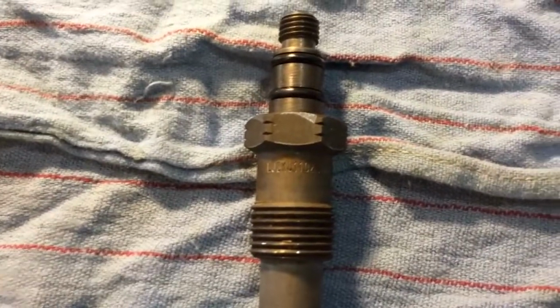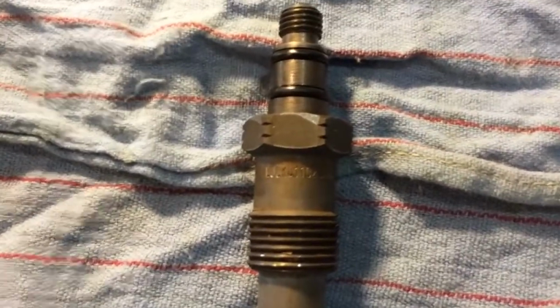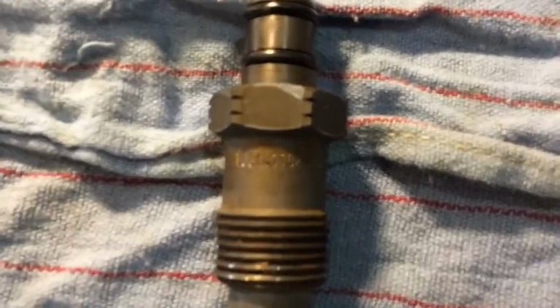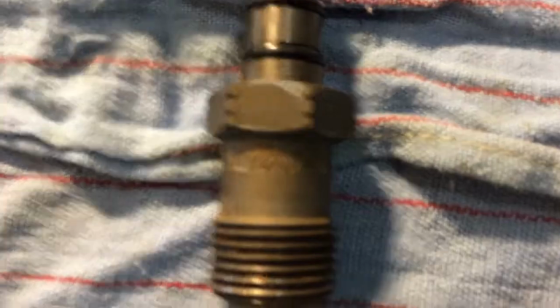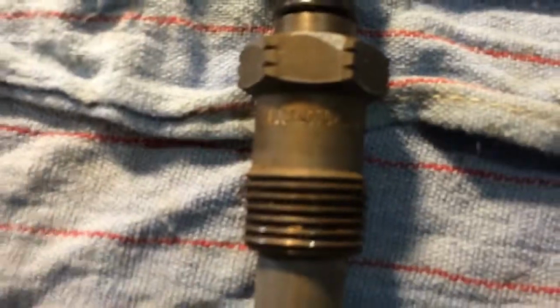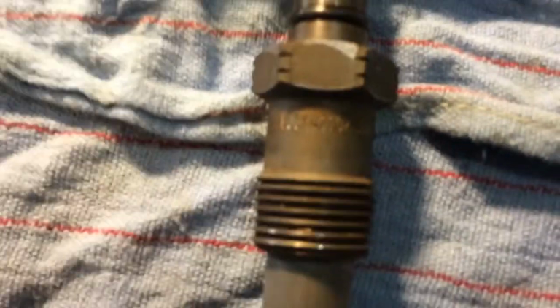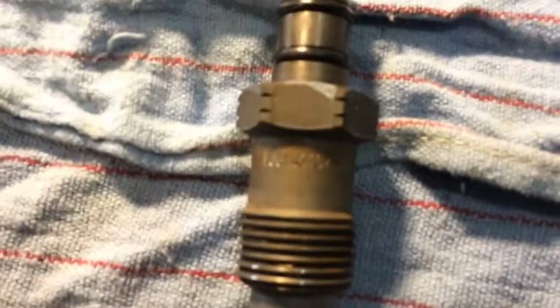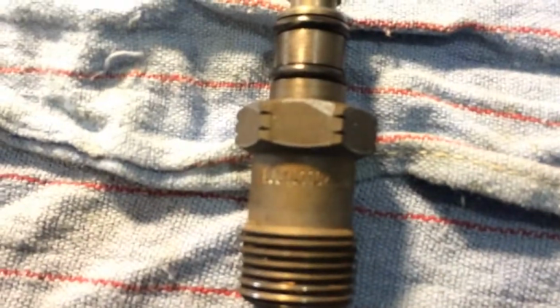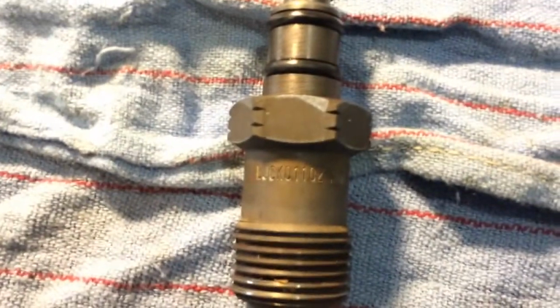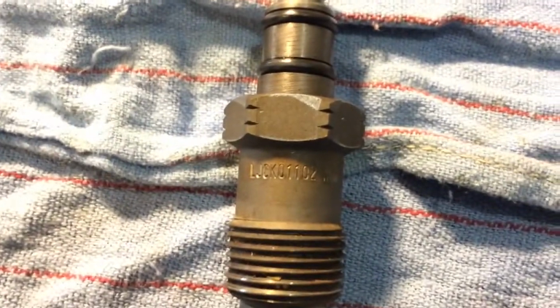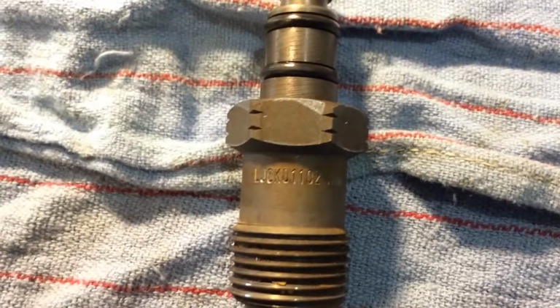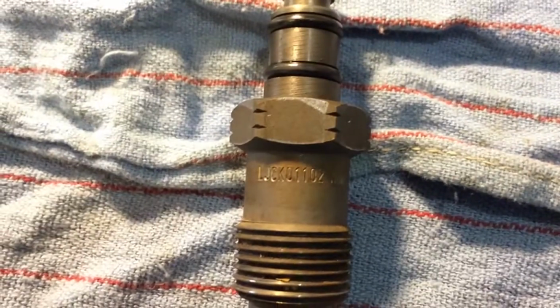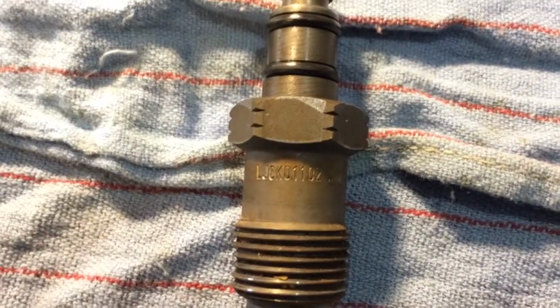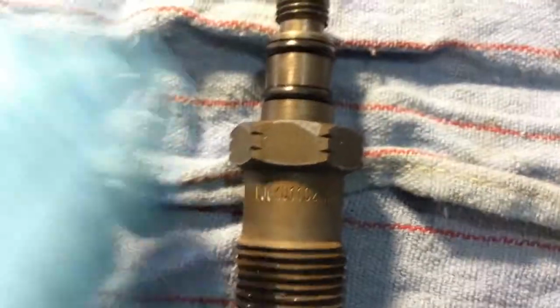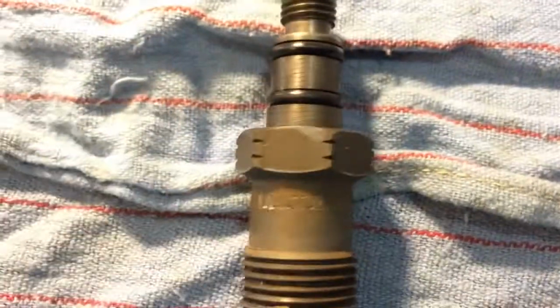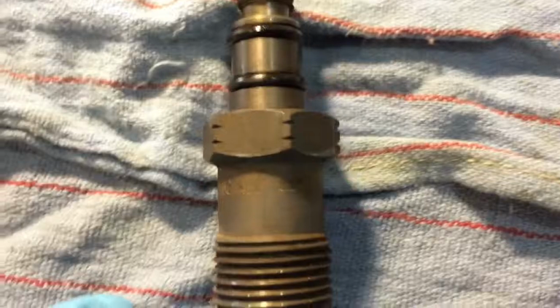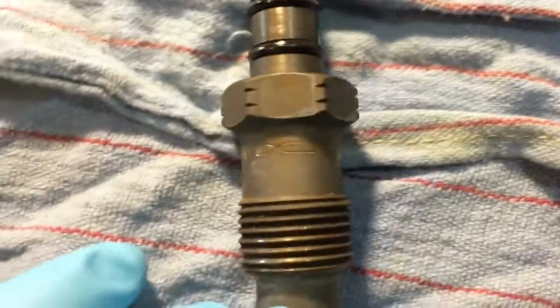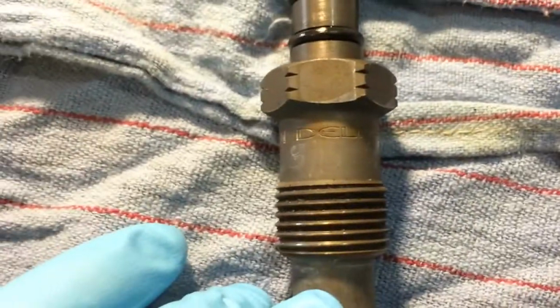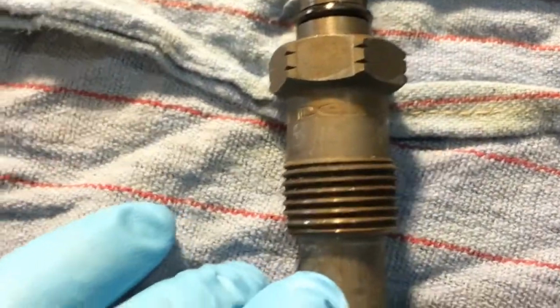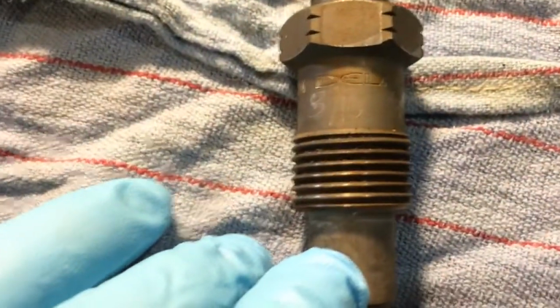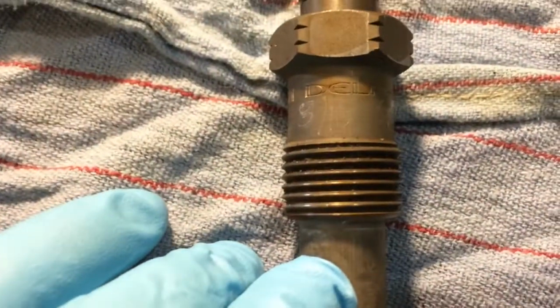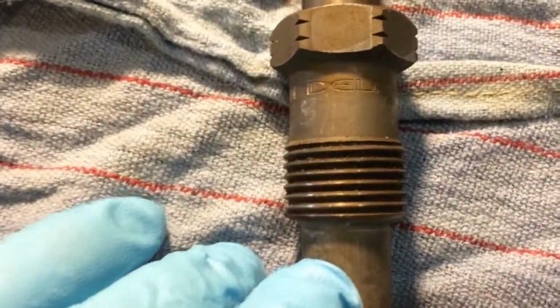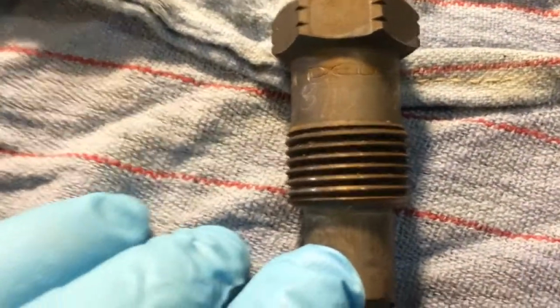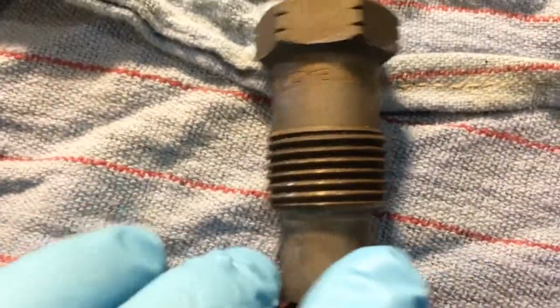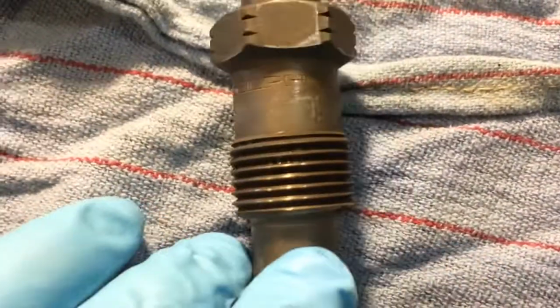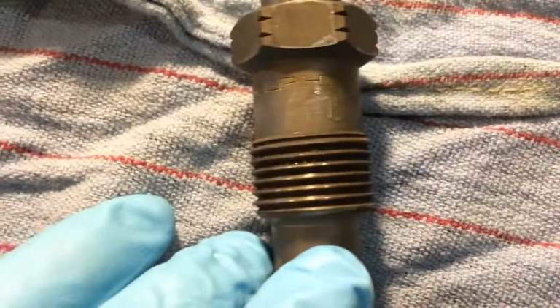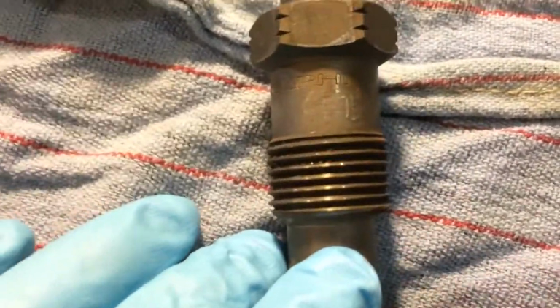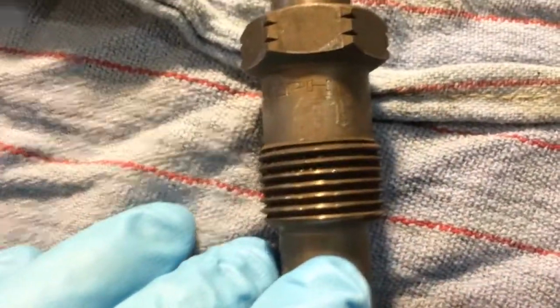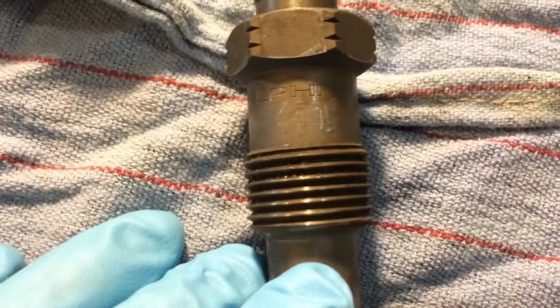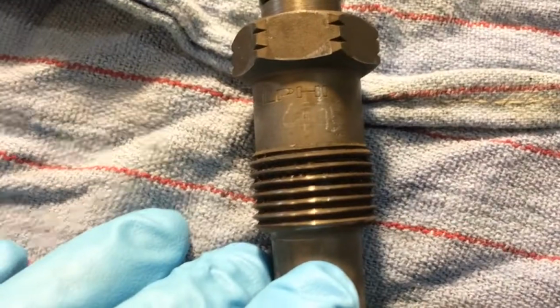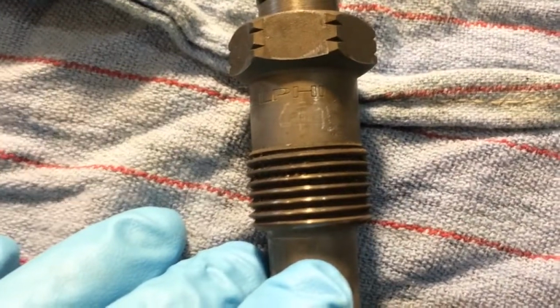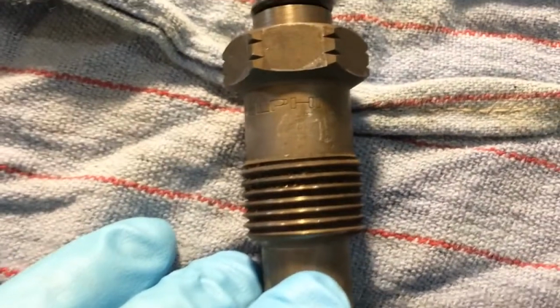Supposed to be G-Code, Delphi G-Code injectors. There's the part number. And Delphi — 810 is when I bought them from Oregon Fuel Injection. That's on LFI right there.